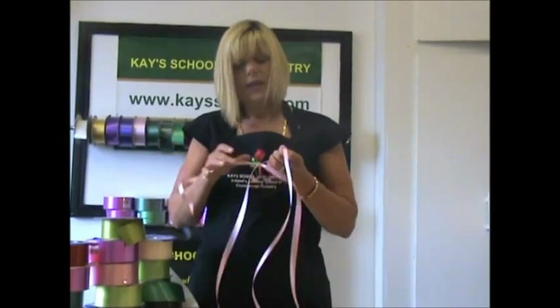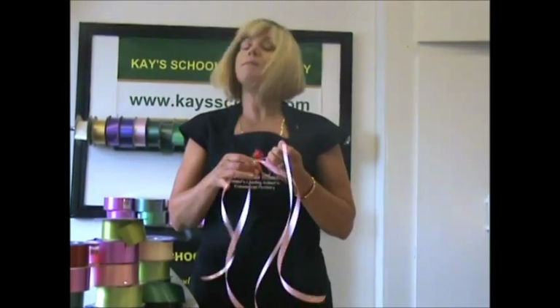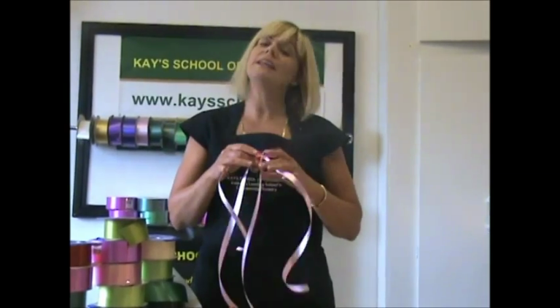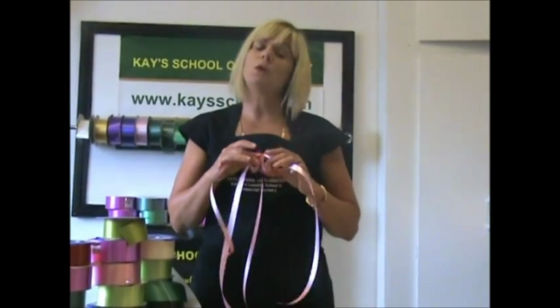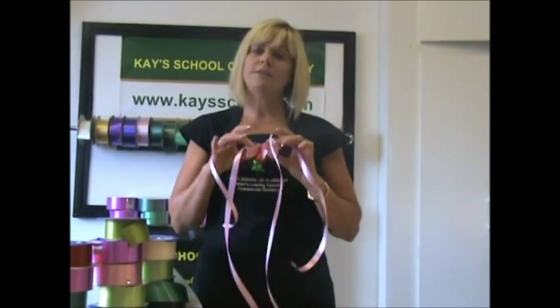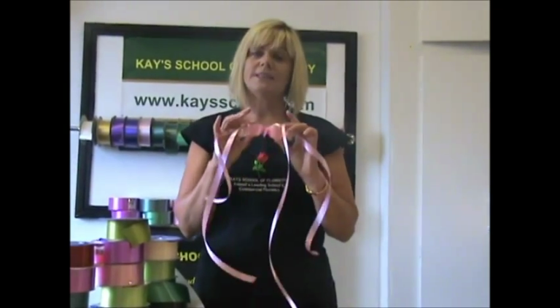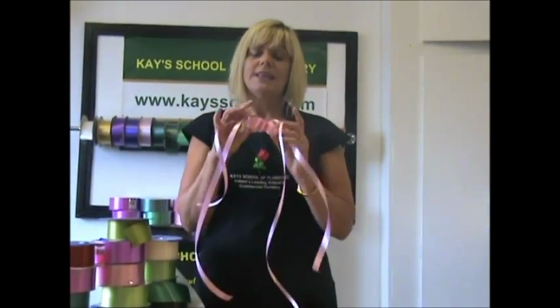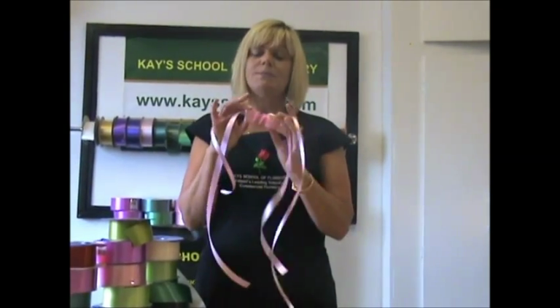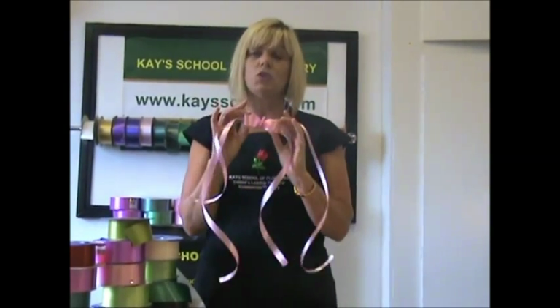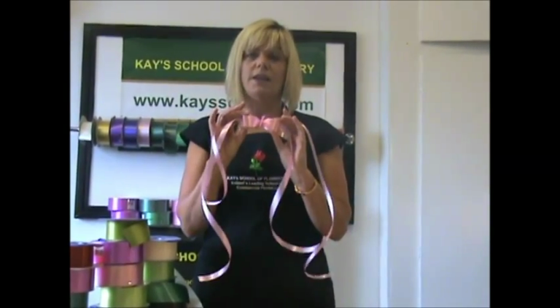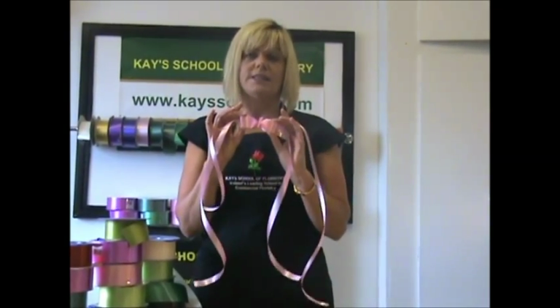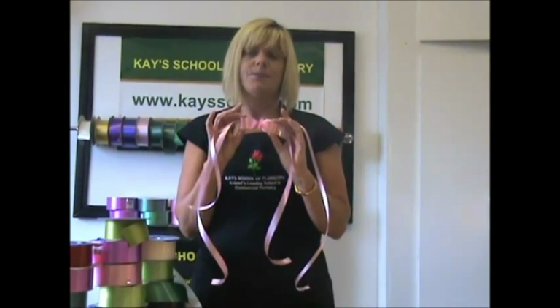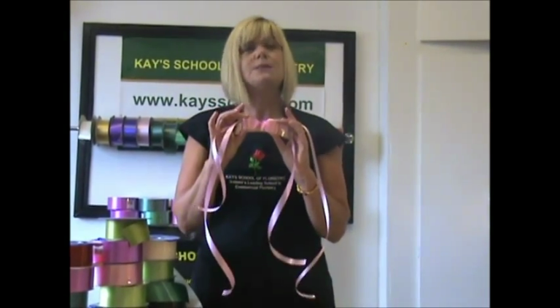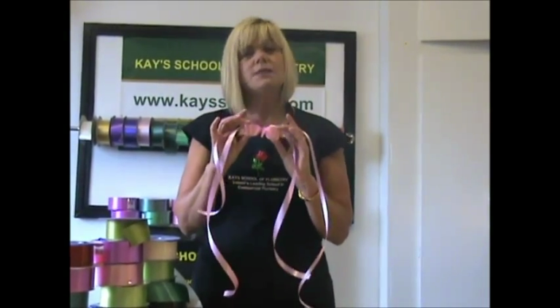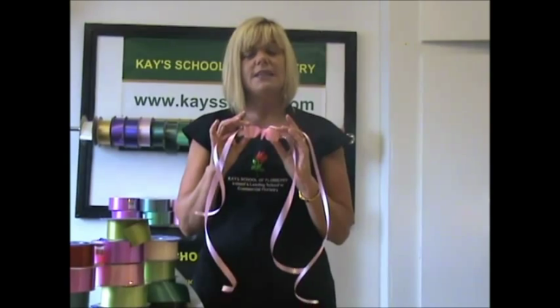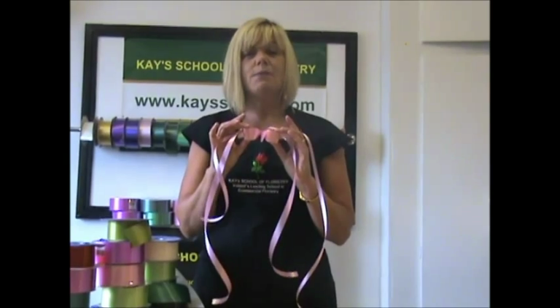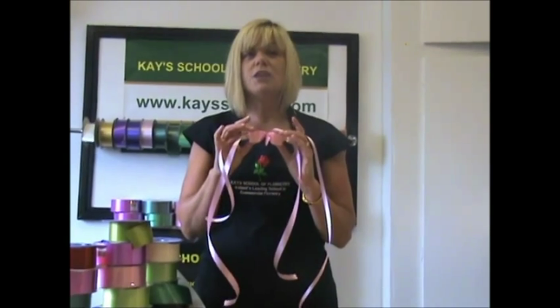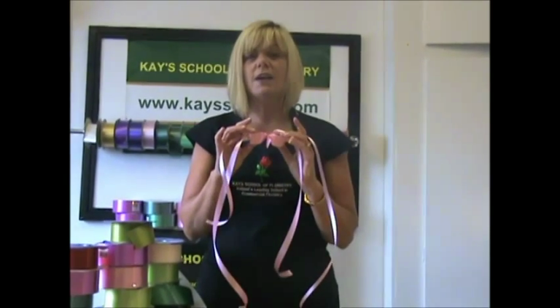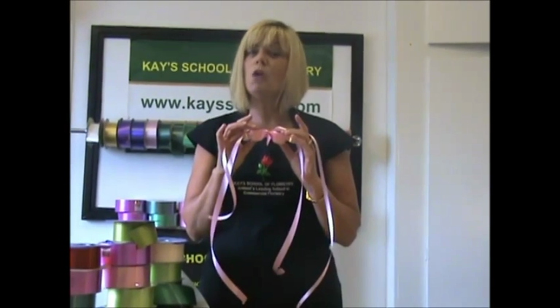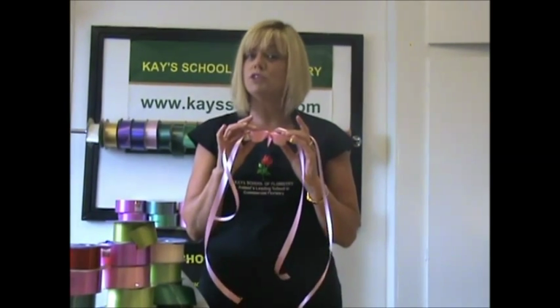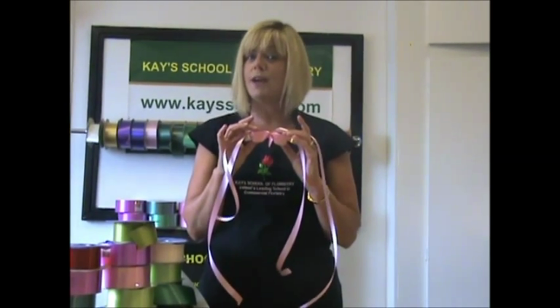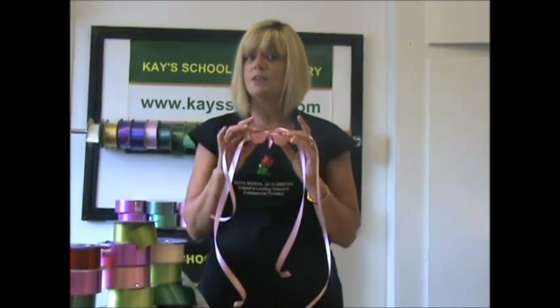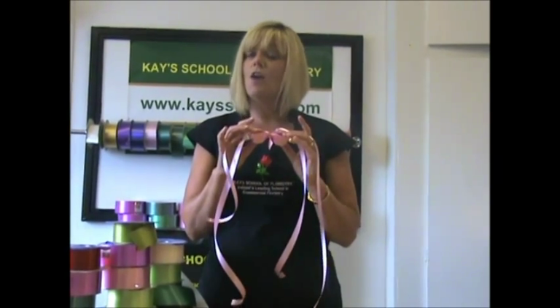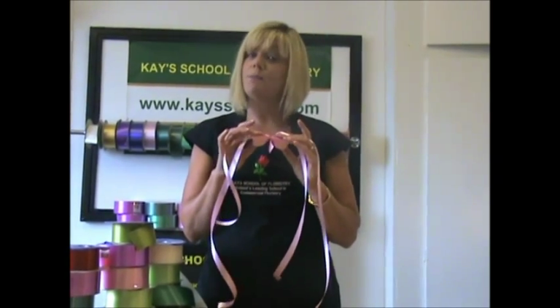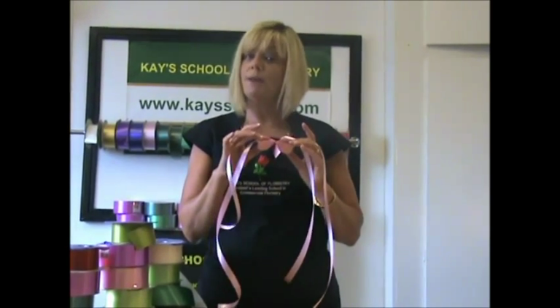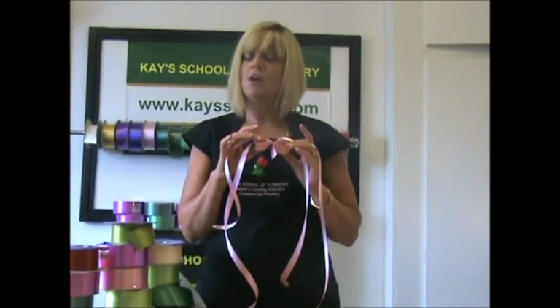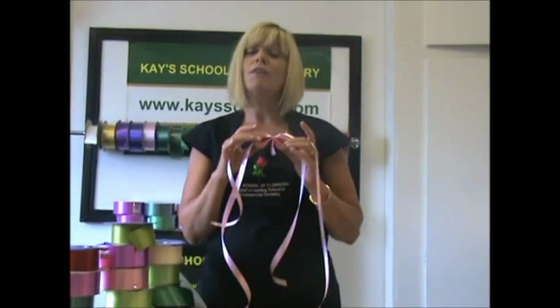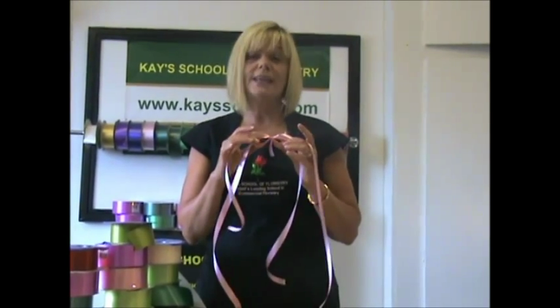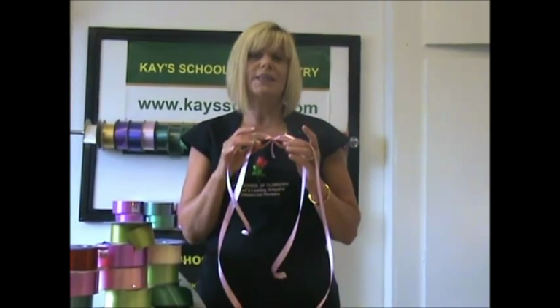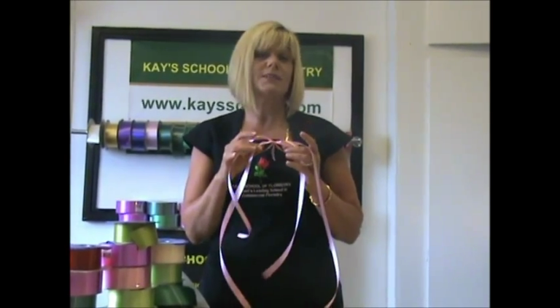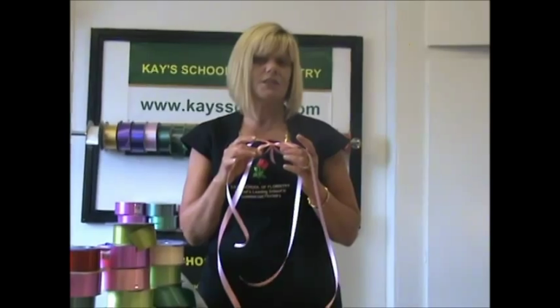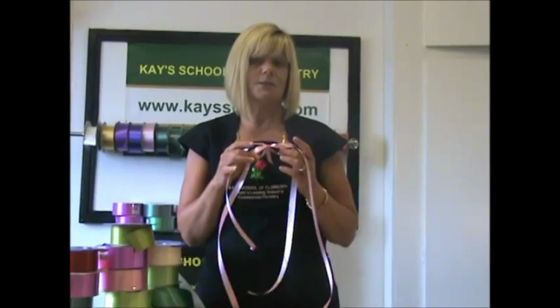If you're making these bows in advance, they can be stored like this. This bow is ideal maybe for tying on a small bunch of flowers, or a little pot plant, or even a gift that you want to give to somebody.